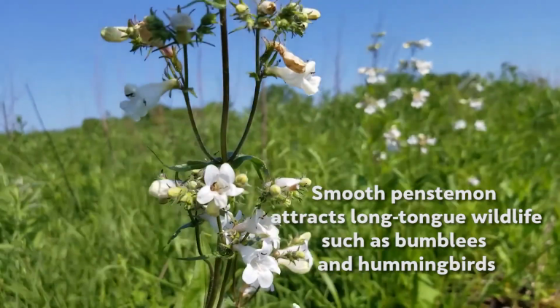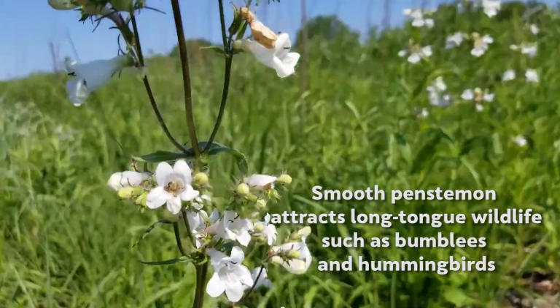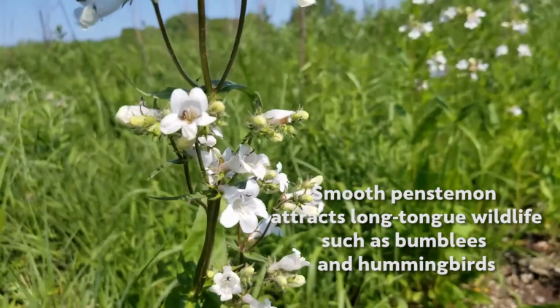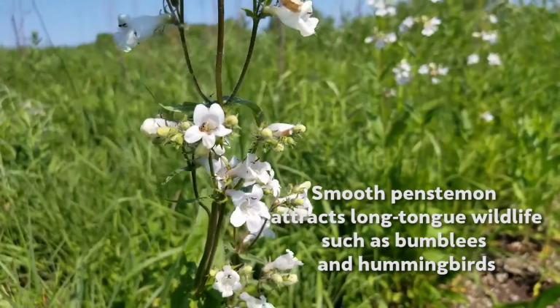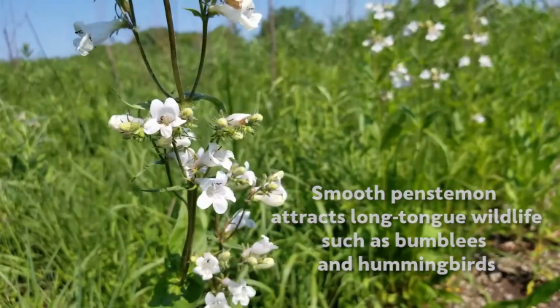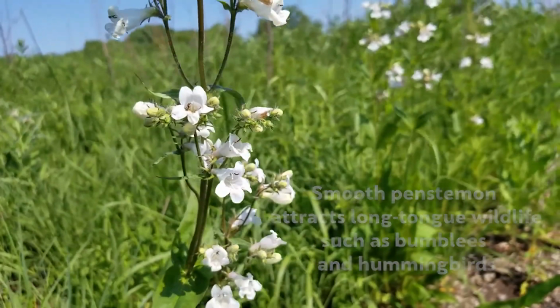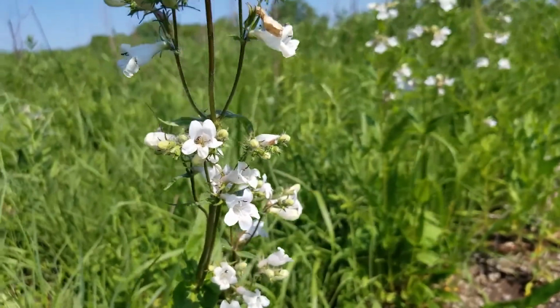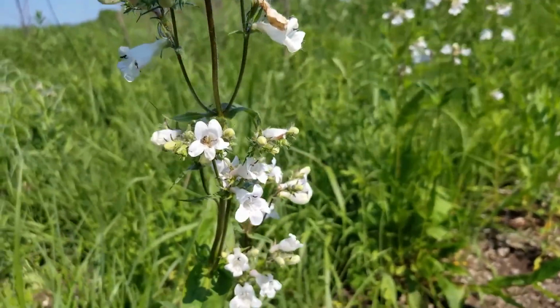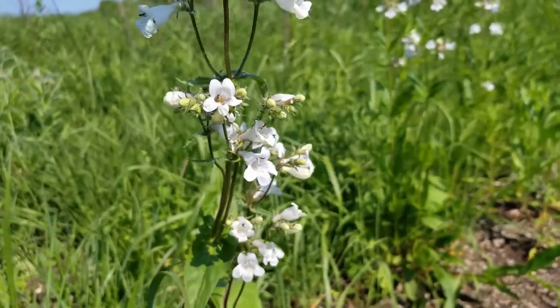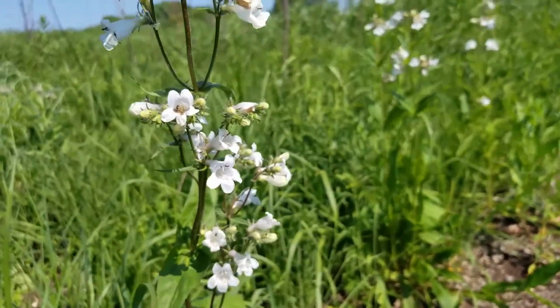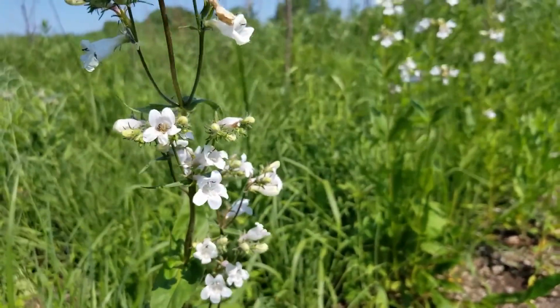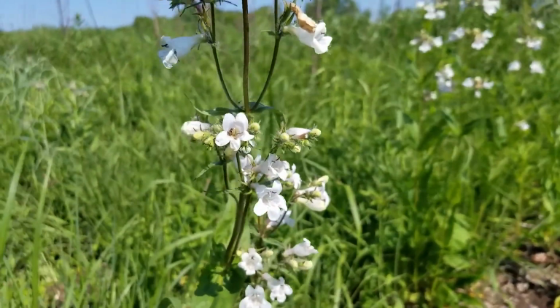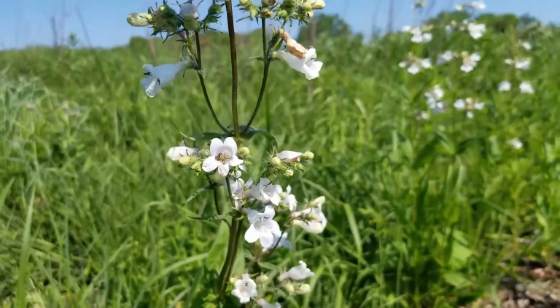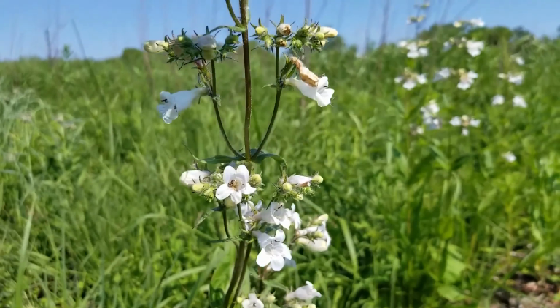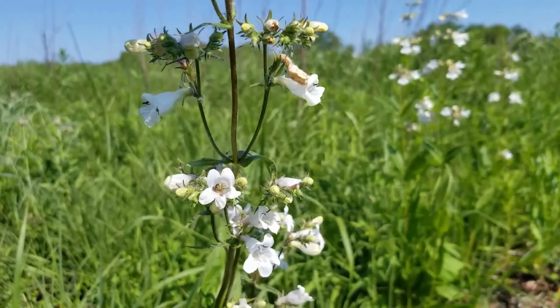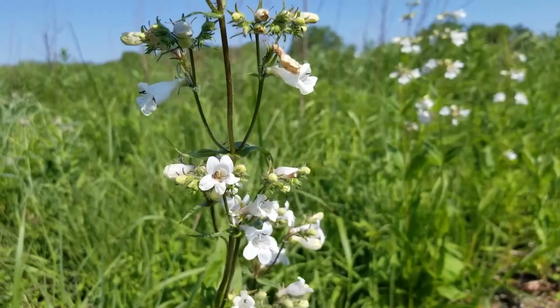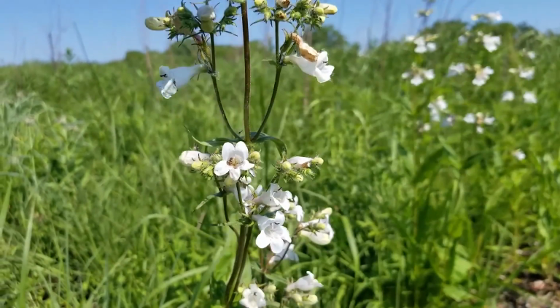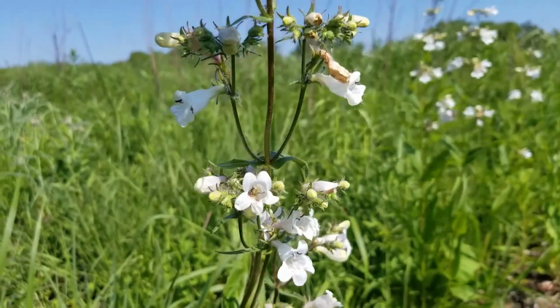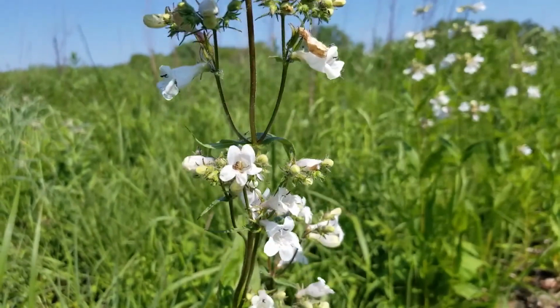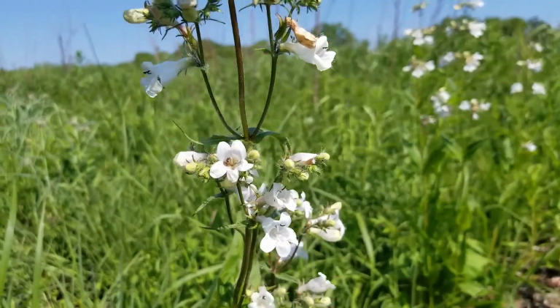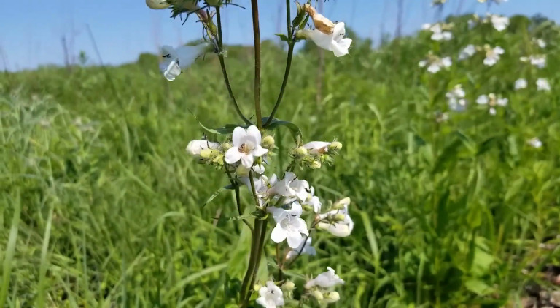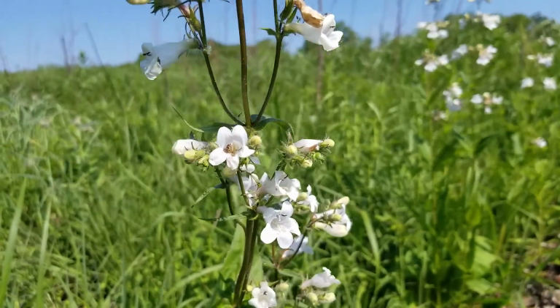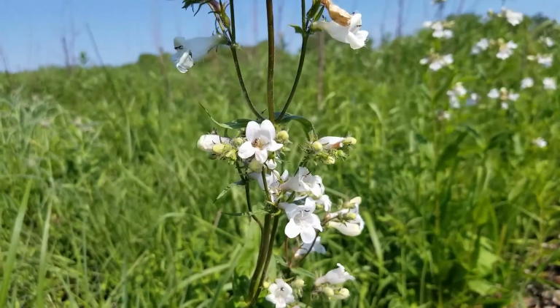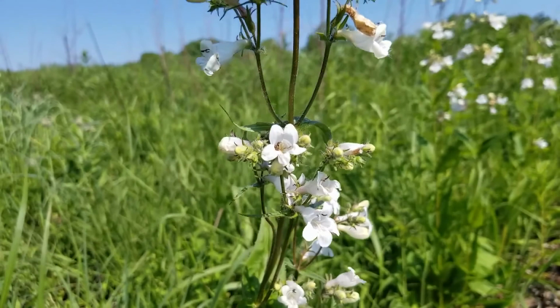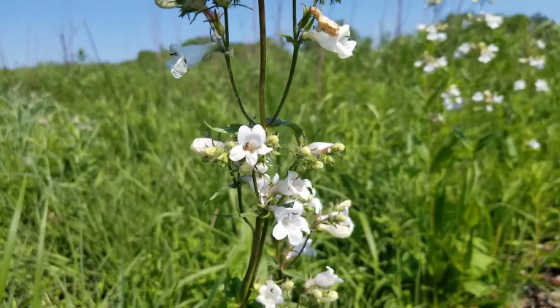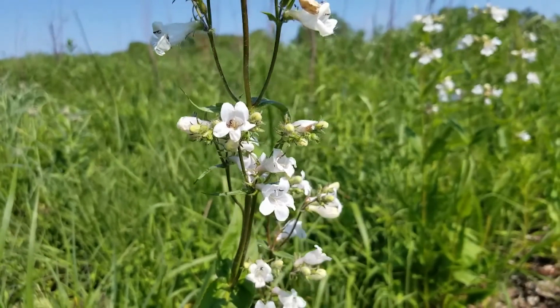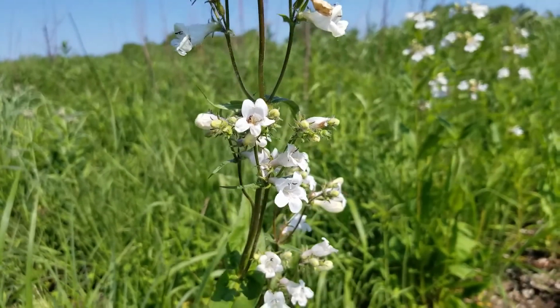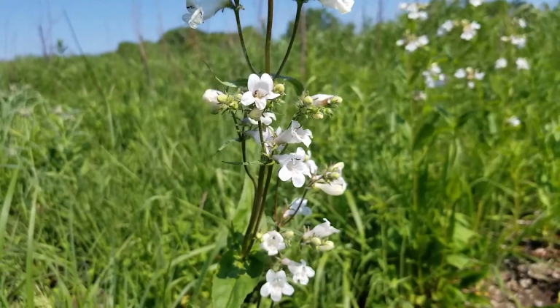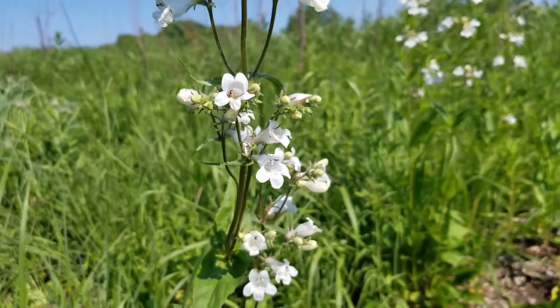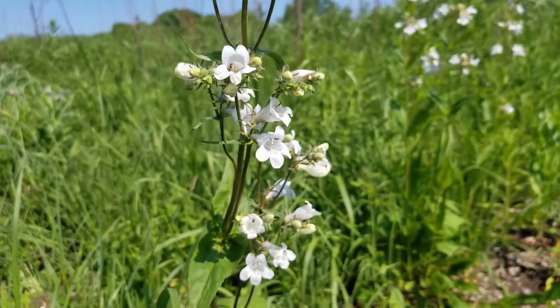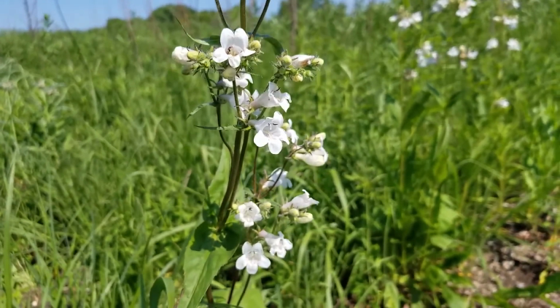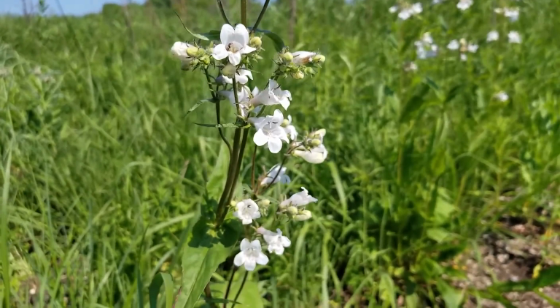One way to identify this plant when it's not blooming — it blooms from May into the end of June, maybe early July. So it blooms for a good amount of time.